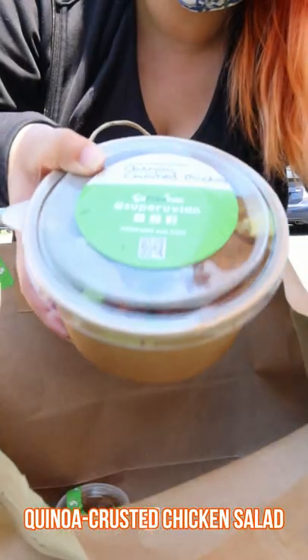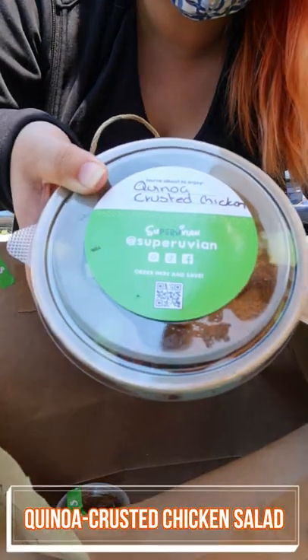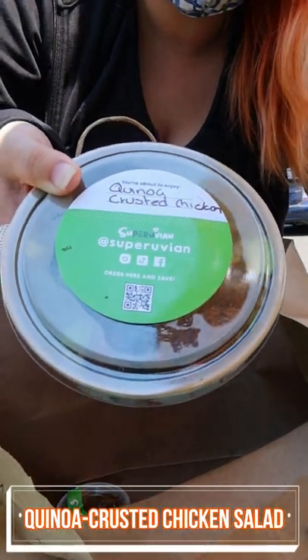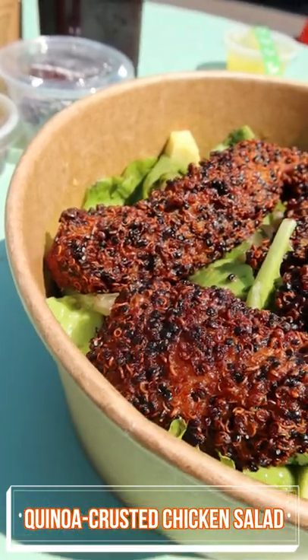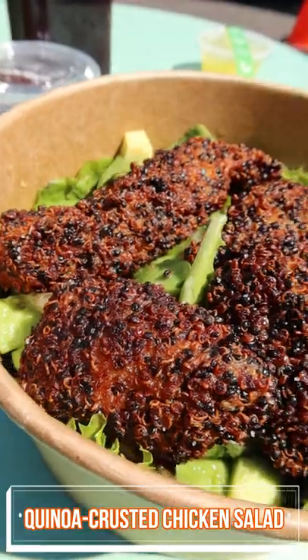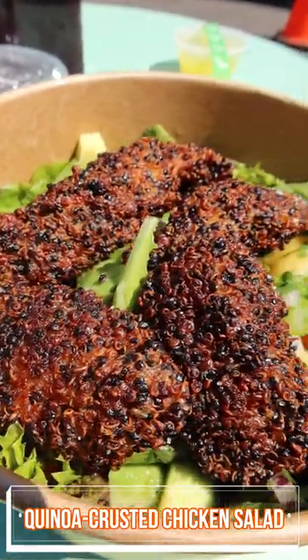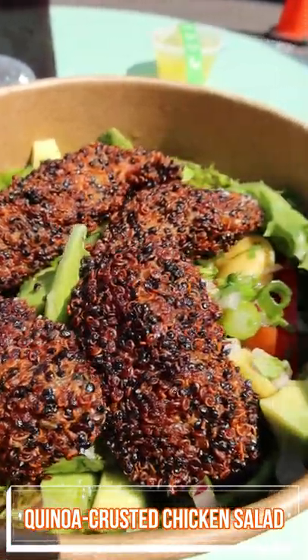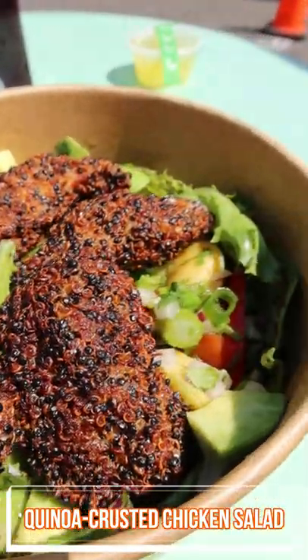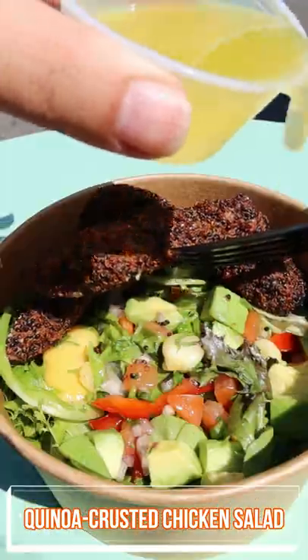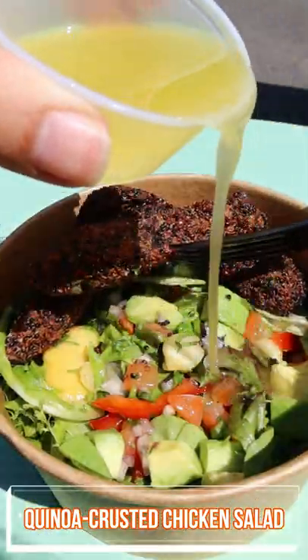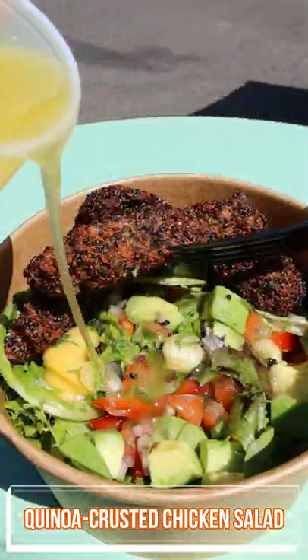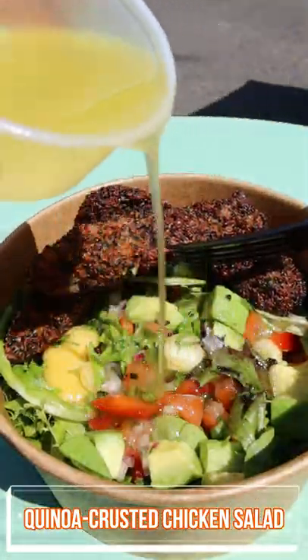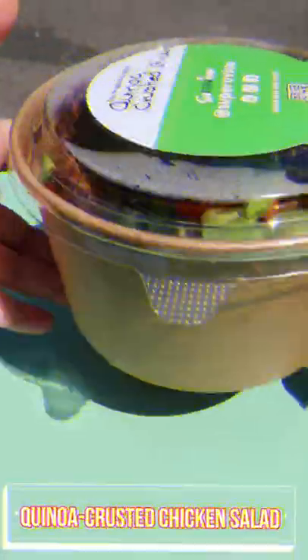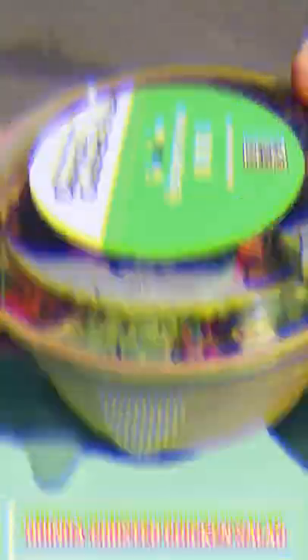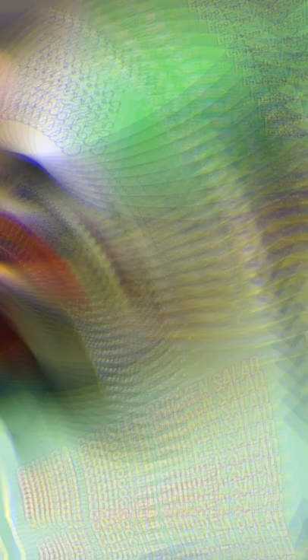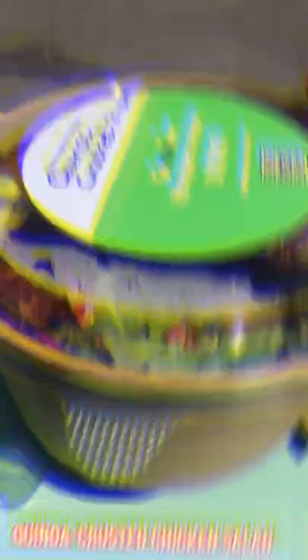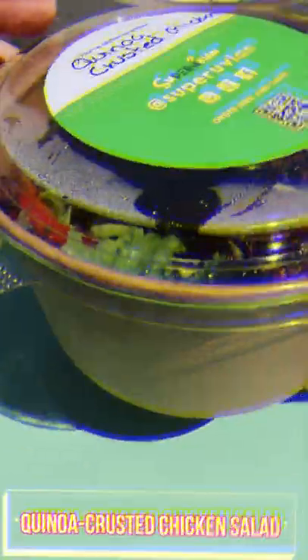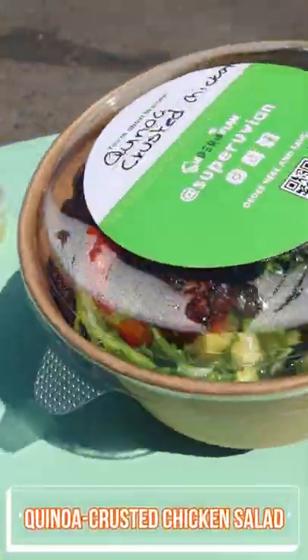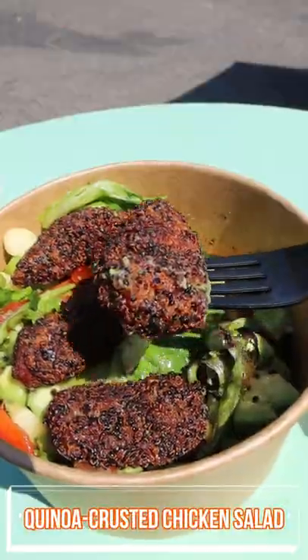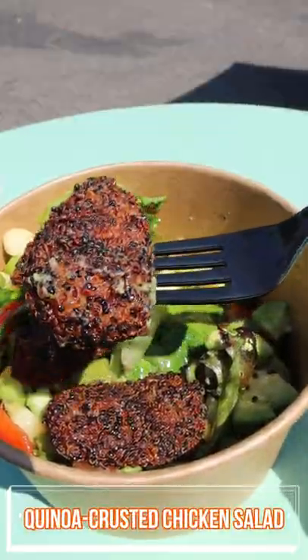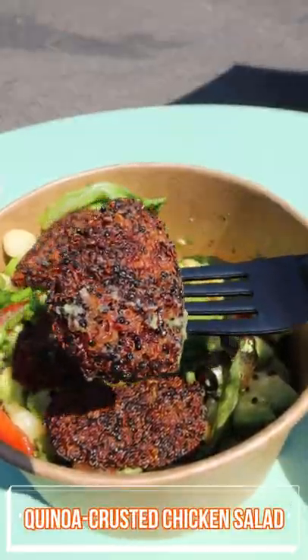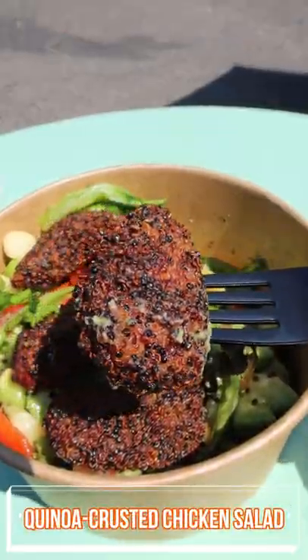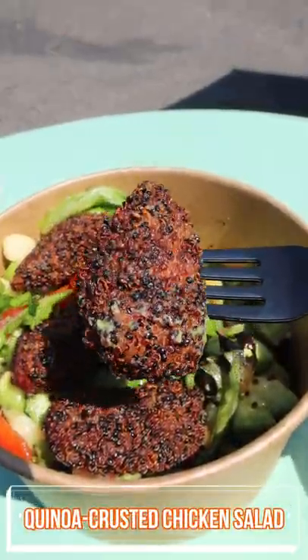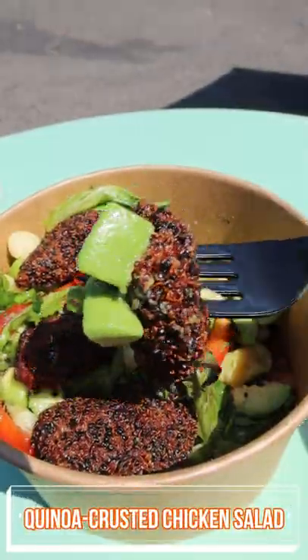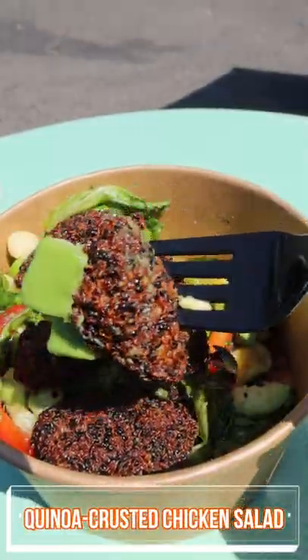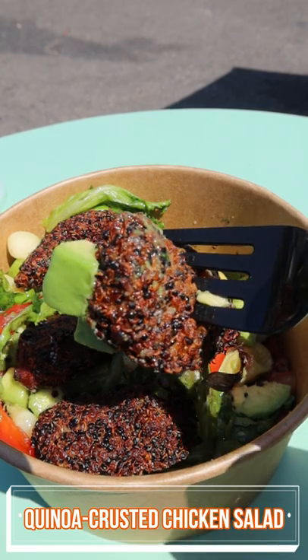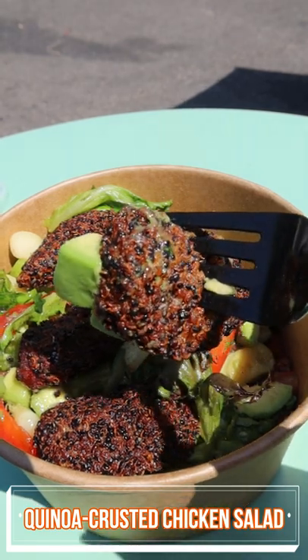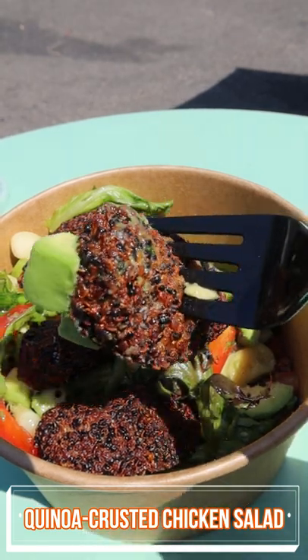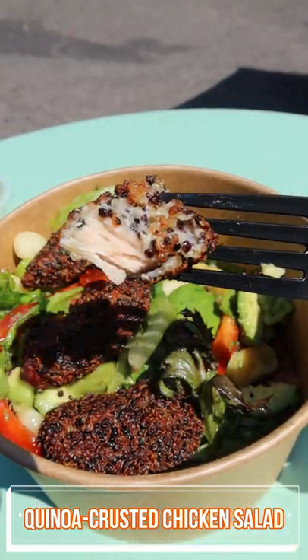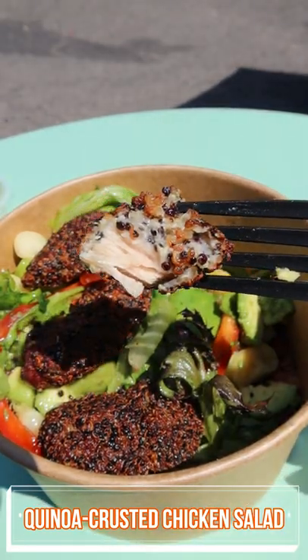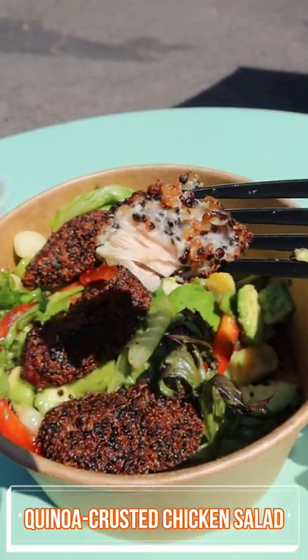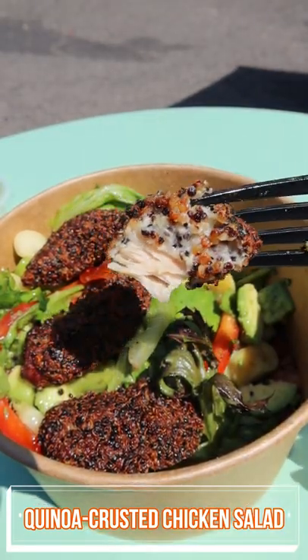First is the Quinoa Crusted Chicken Salad. It comes with salad dressing, so just add it in and give it a good mix. The quinoa crusted chicken was superb. The chicken was served hot and fresh and the quinoa breading stuck perfectly to the chicken.